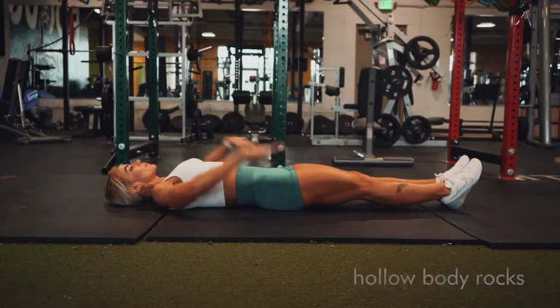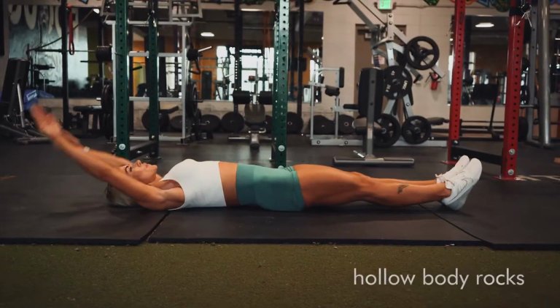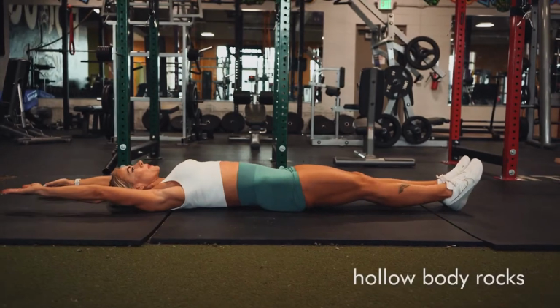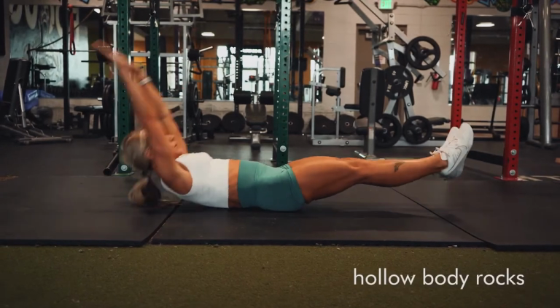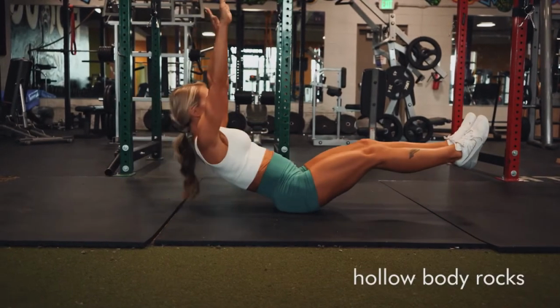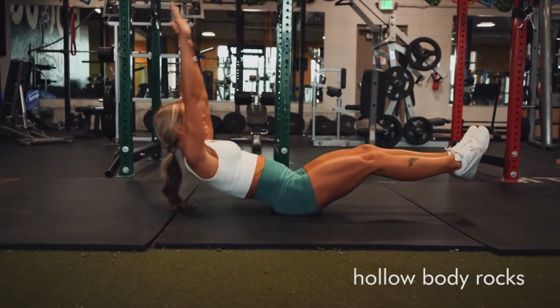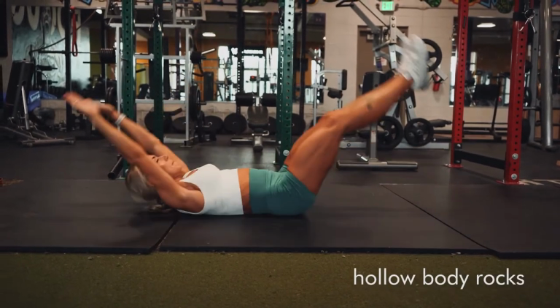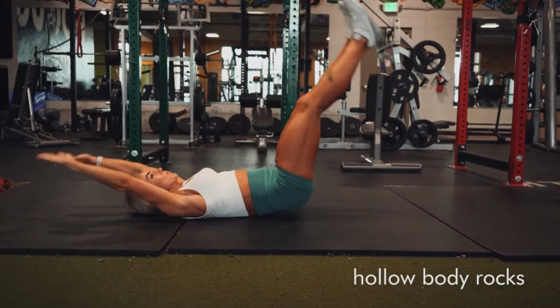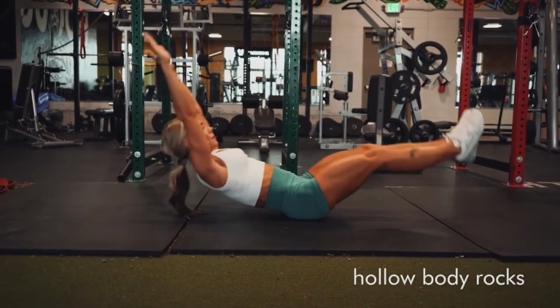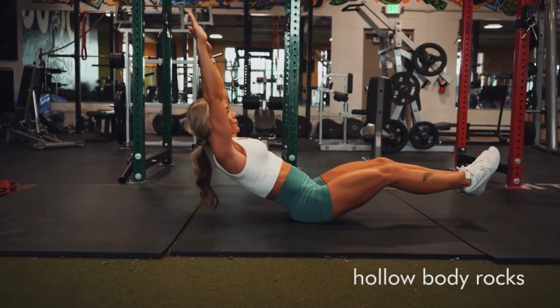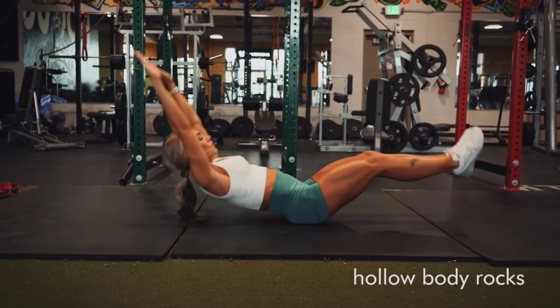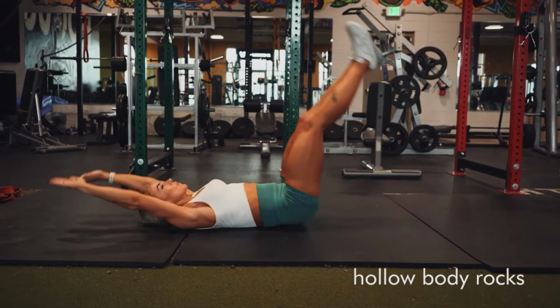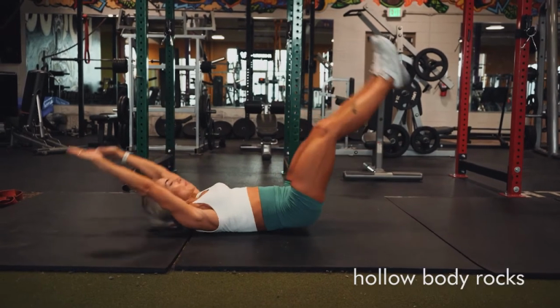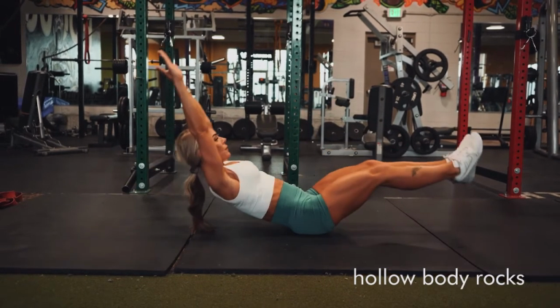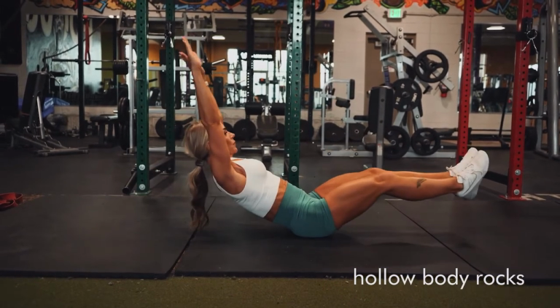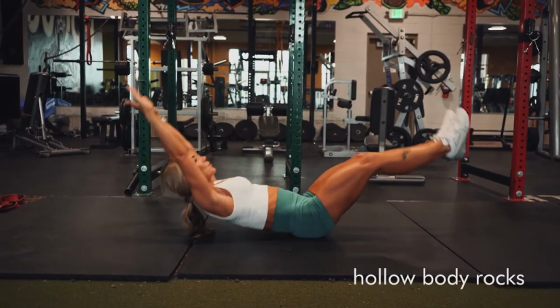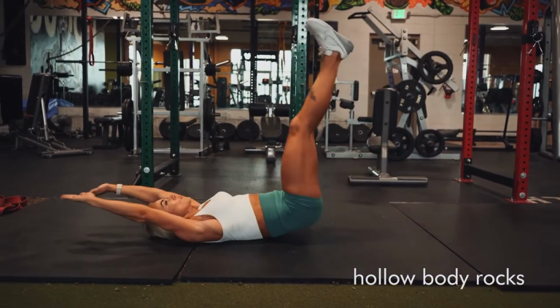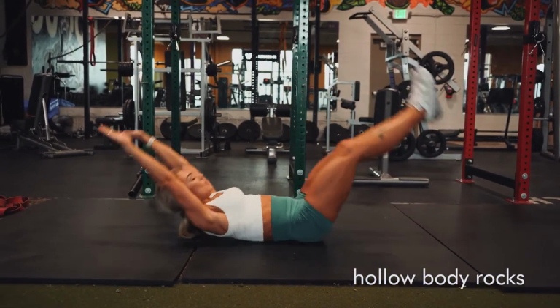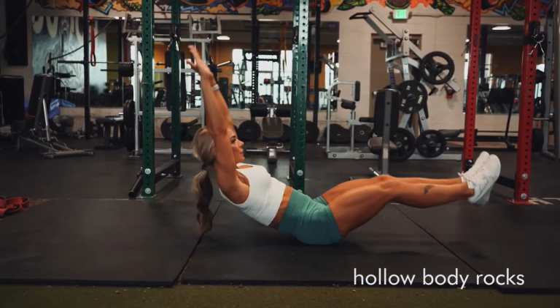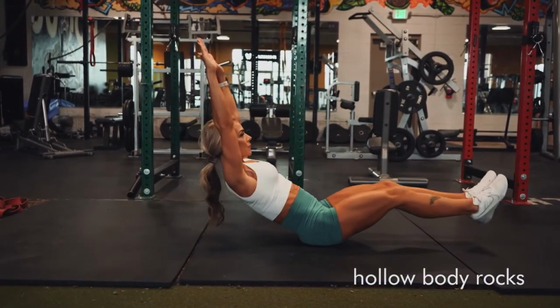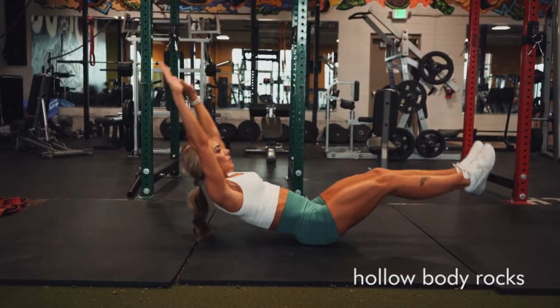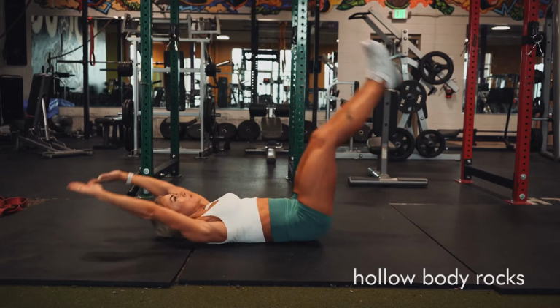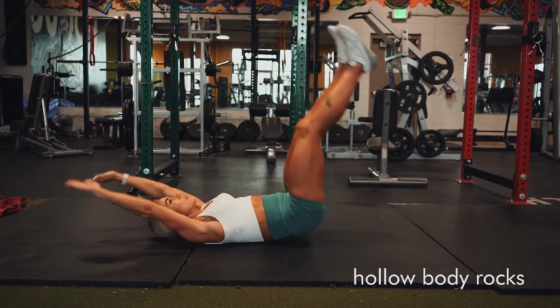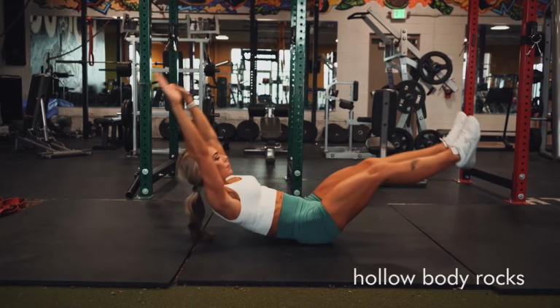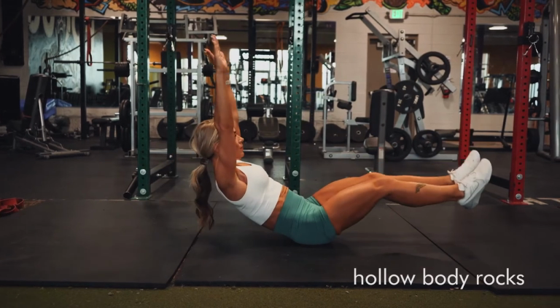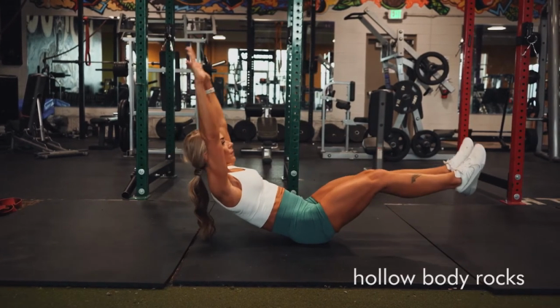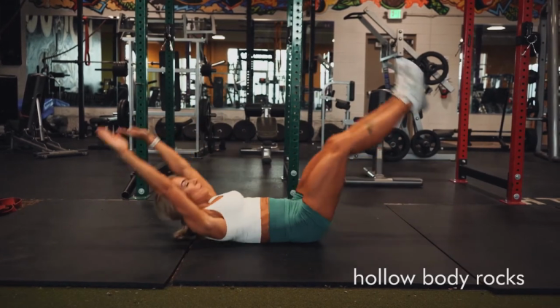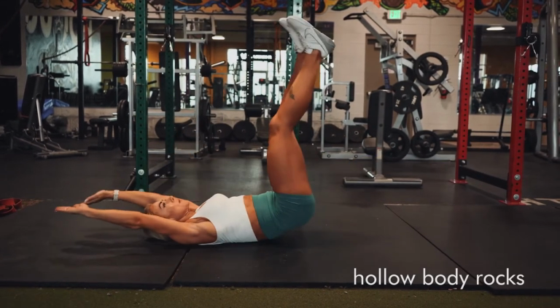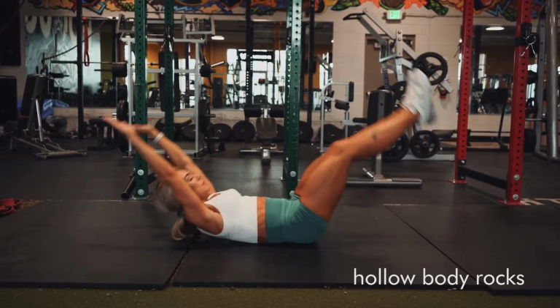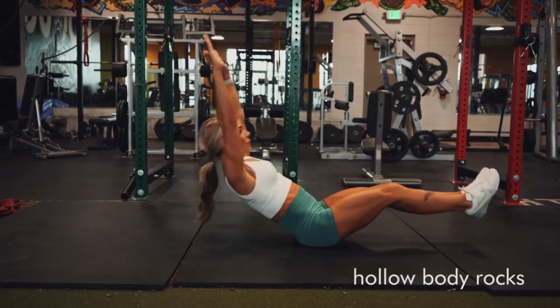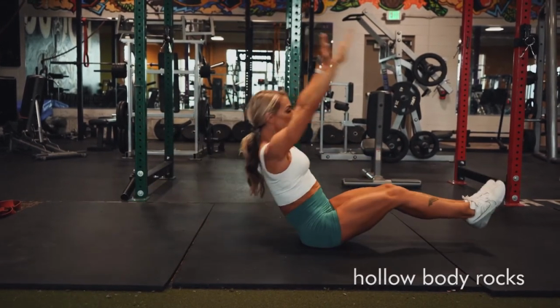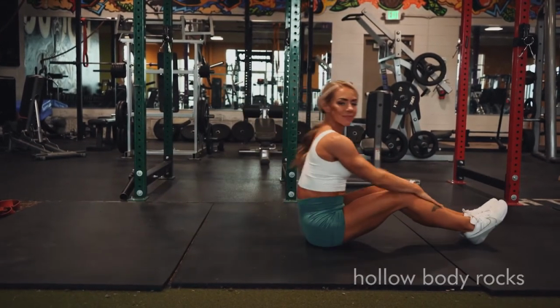For these hollow body rocks, you're going to lift your feet and your hands off the ground while you lie on your back, and you're just going to kind of roll like this — looks fun until you do it. Keep your abs pulled in and really try to have control throughout this movement.